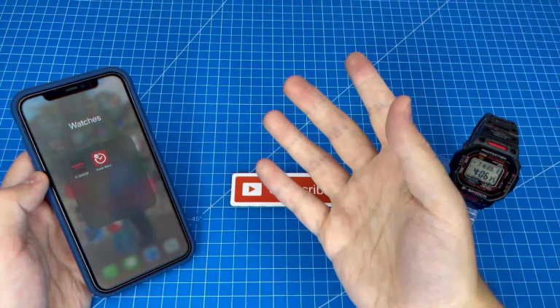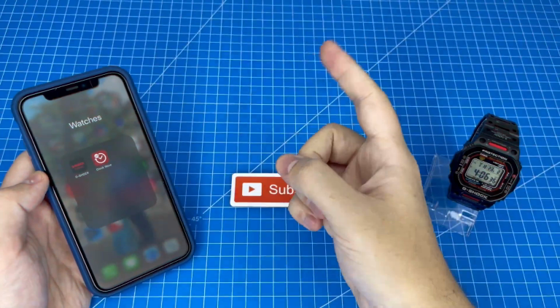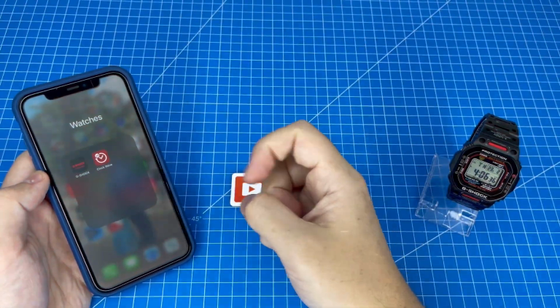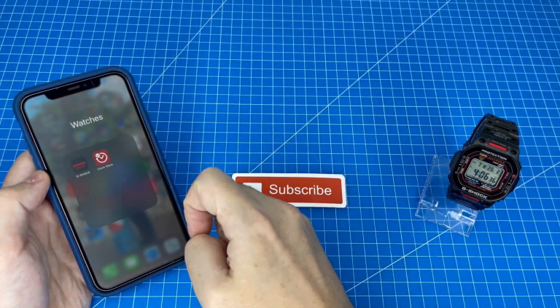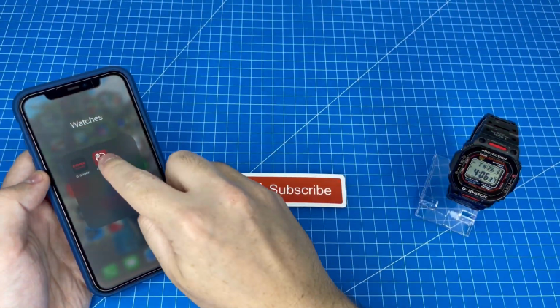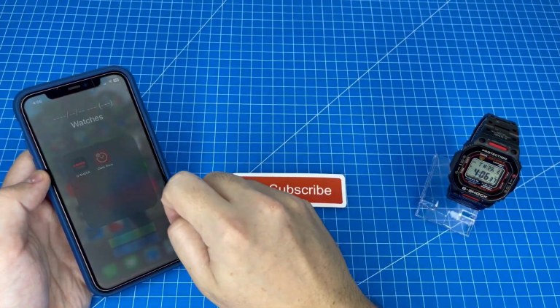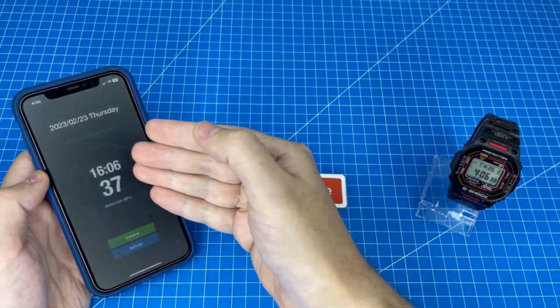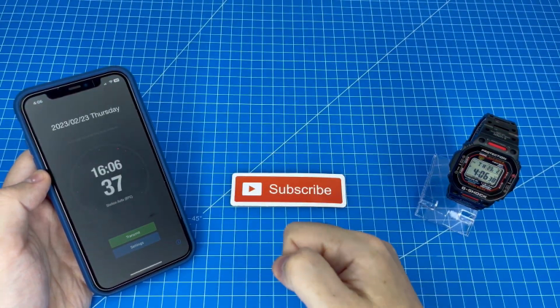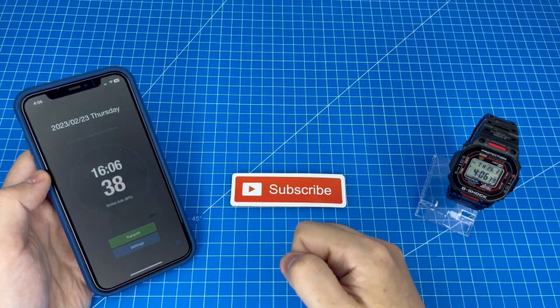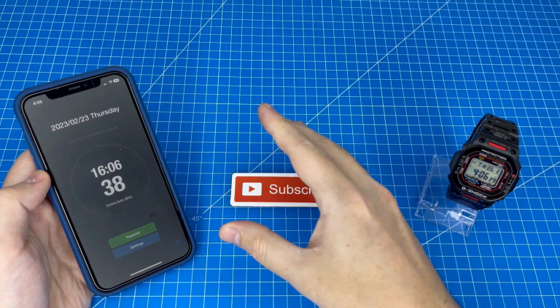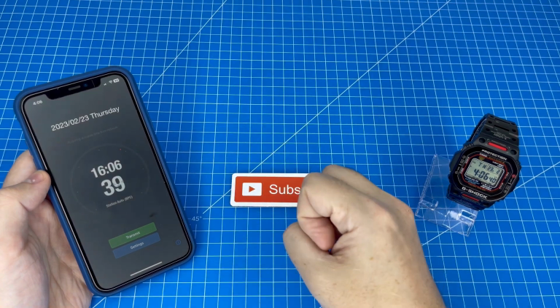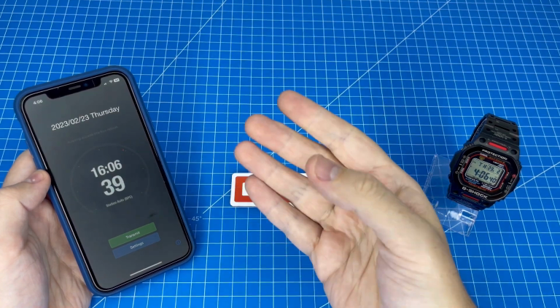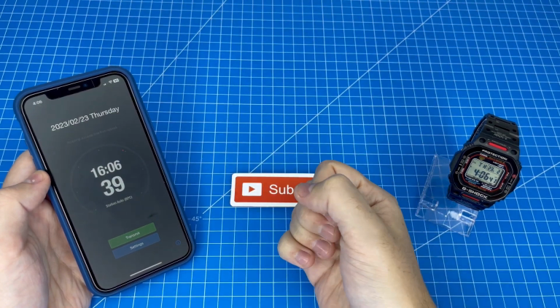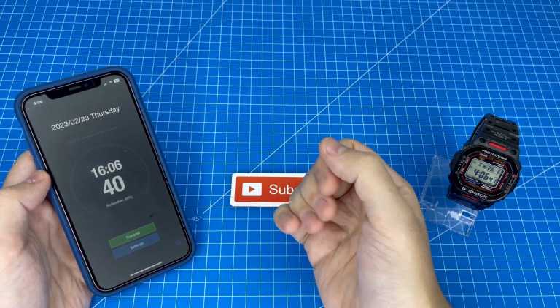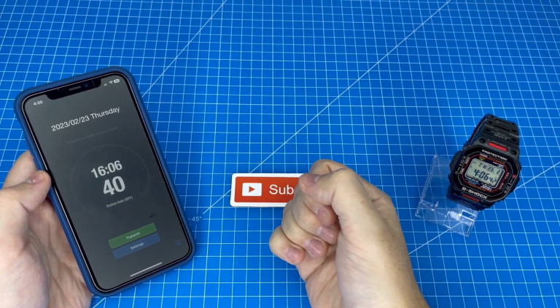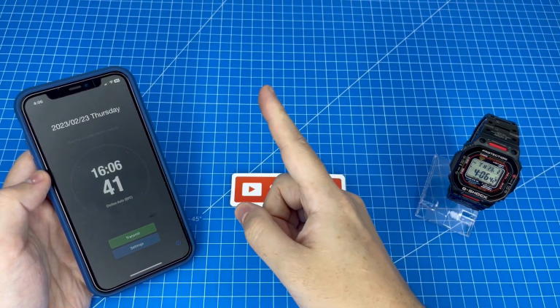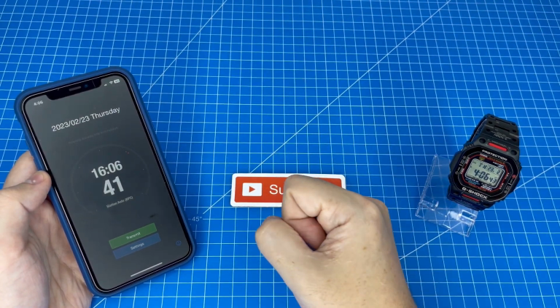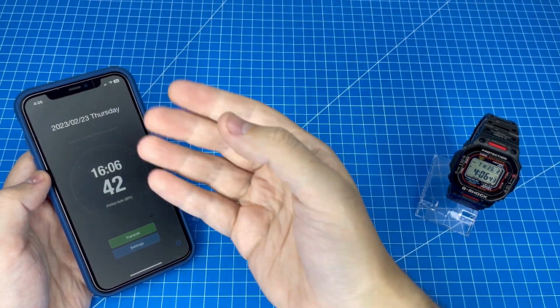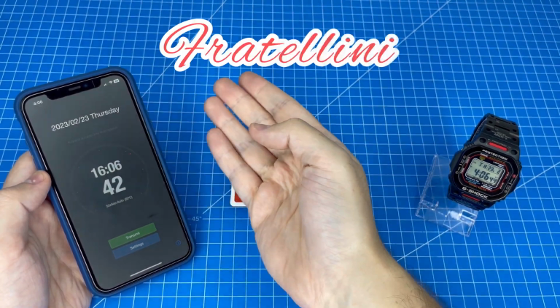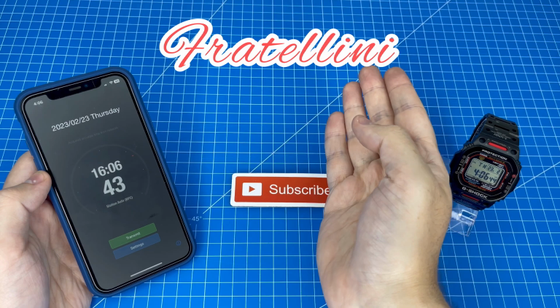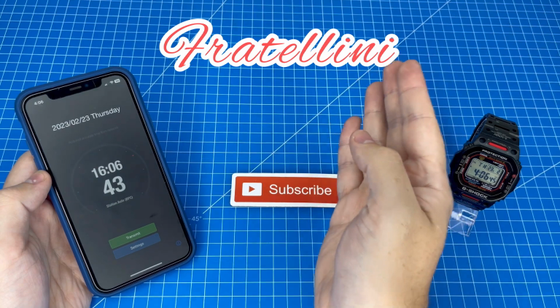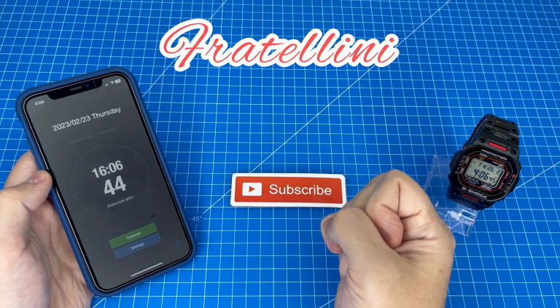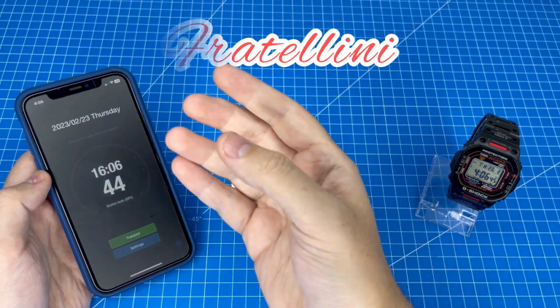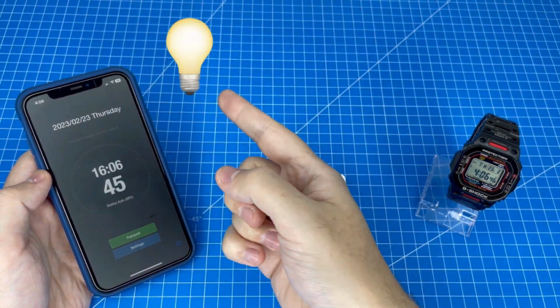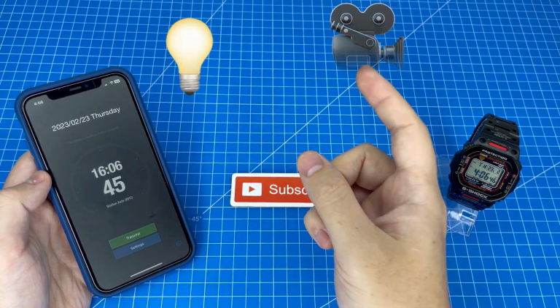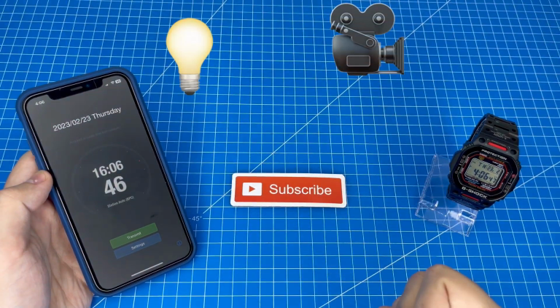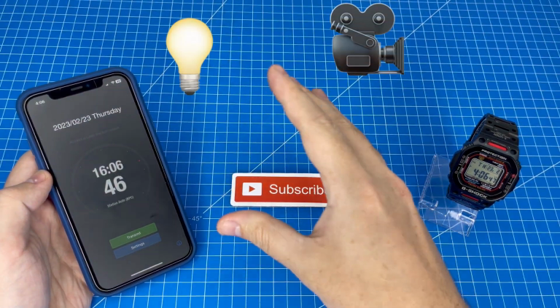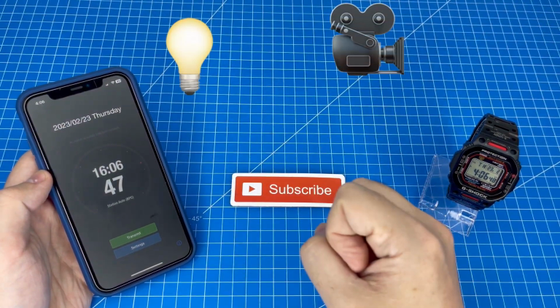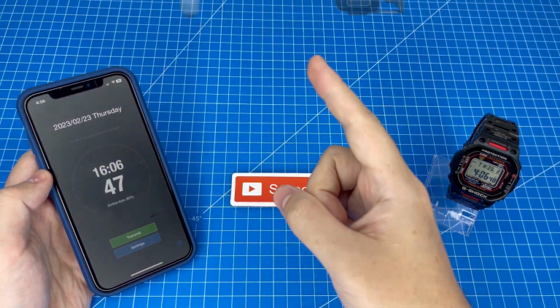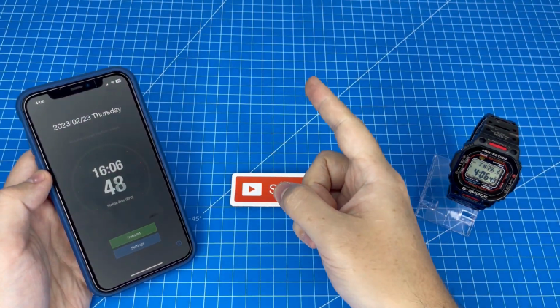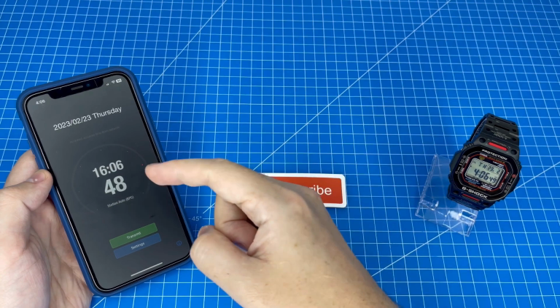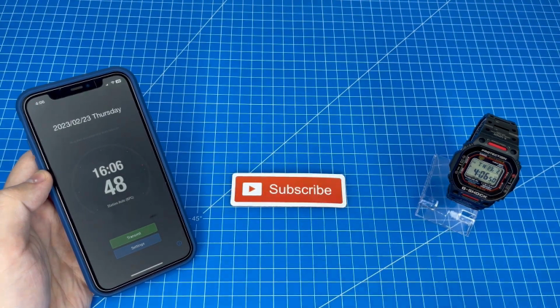I'm now going to jump into a demonstration of how to use the Clockwave app, but just before we do I need to give a special thank you to one of my favourite viewers, Fratellini, who had the idea for this video. So a big thank you and now let's get into the demo.